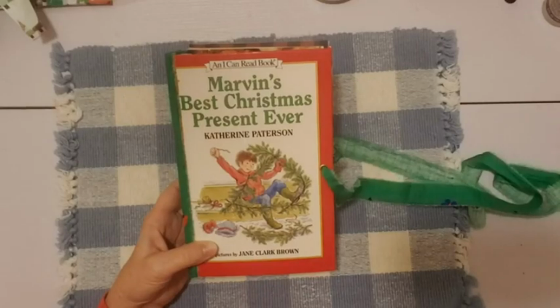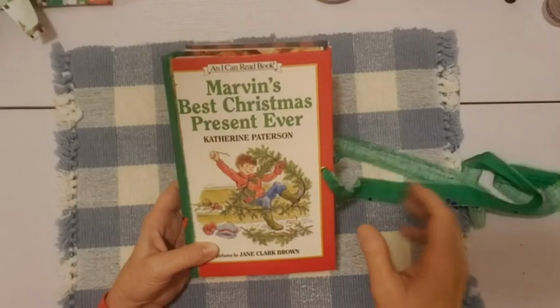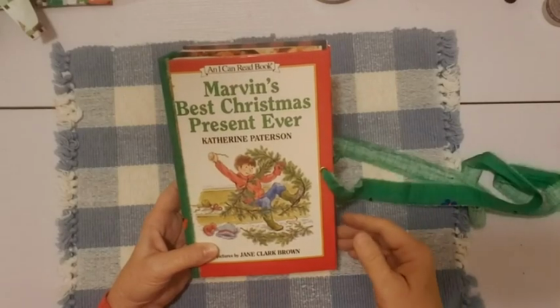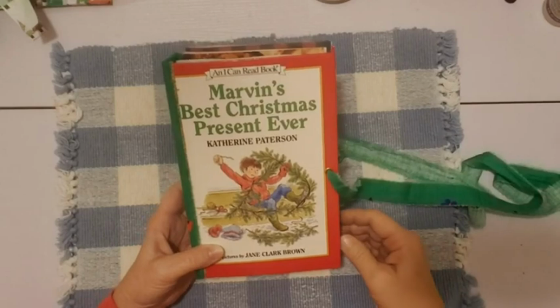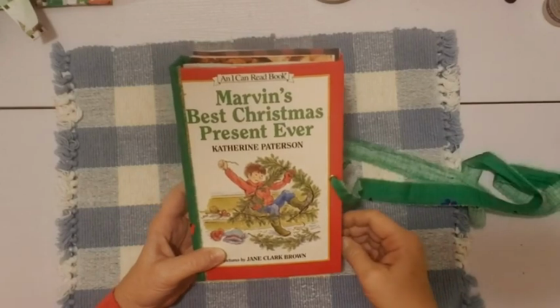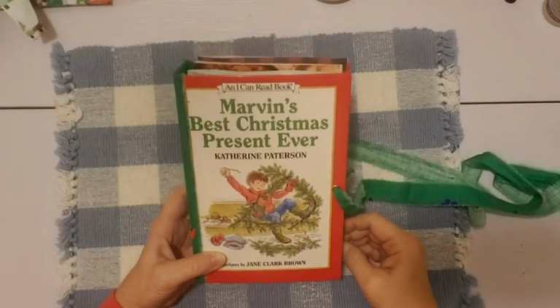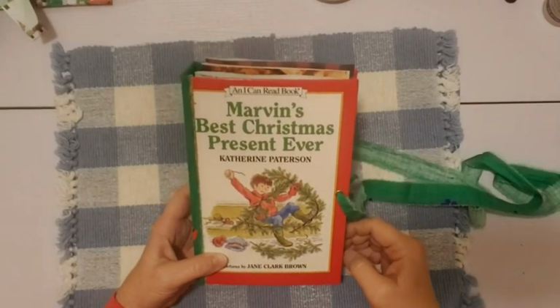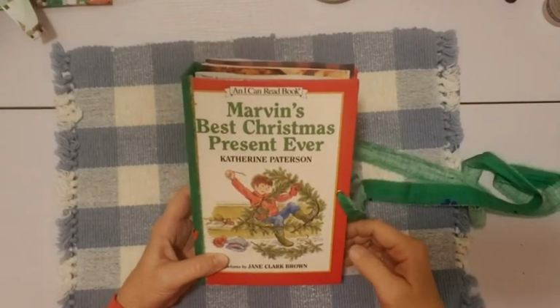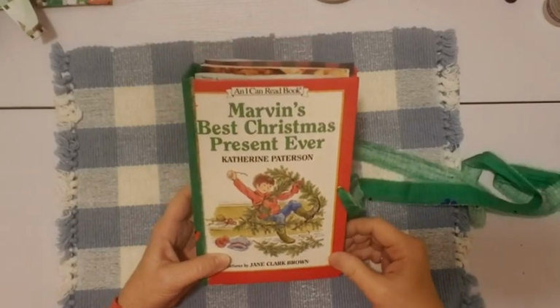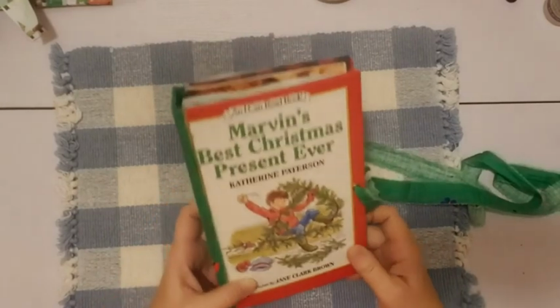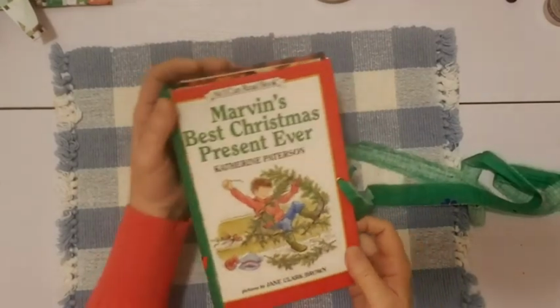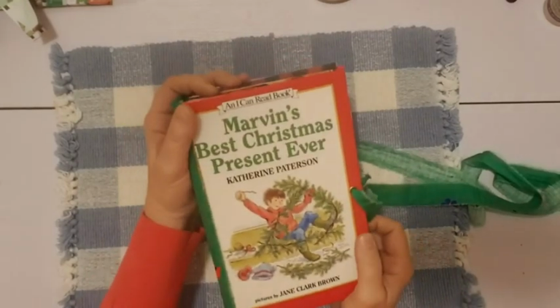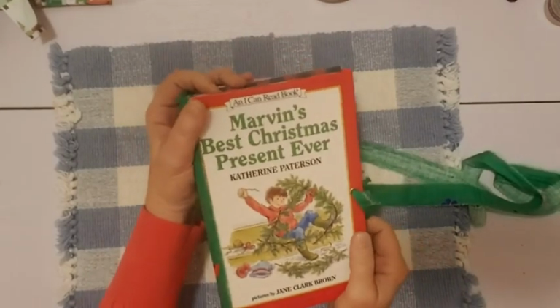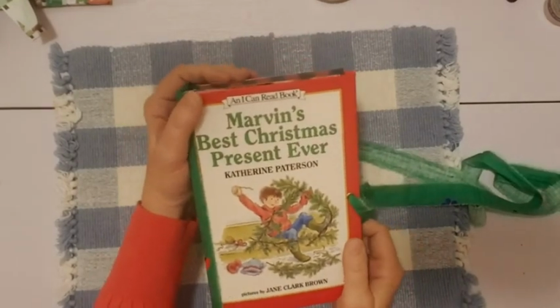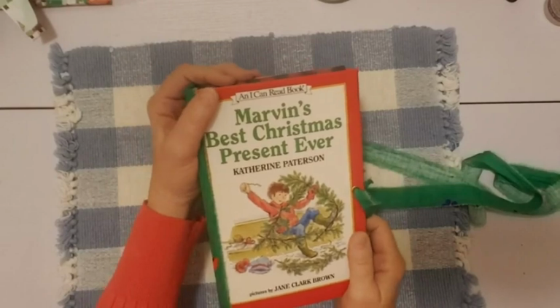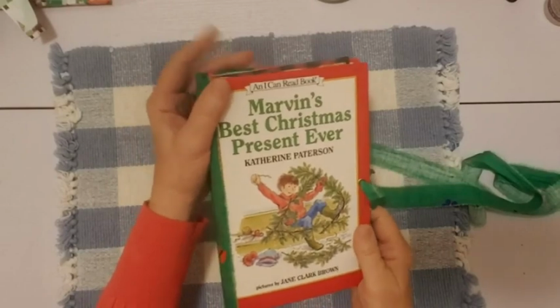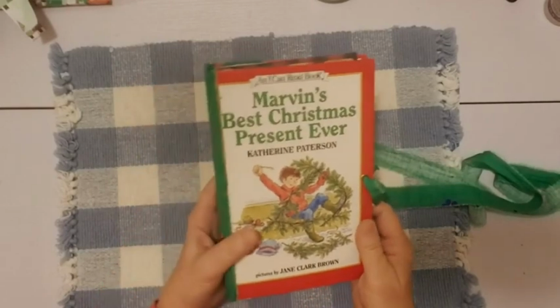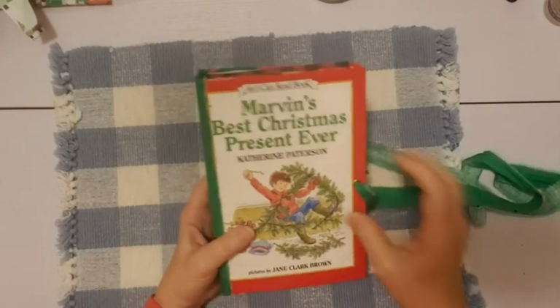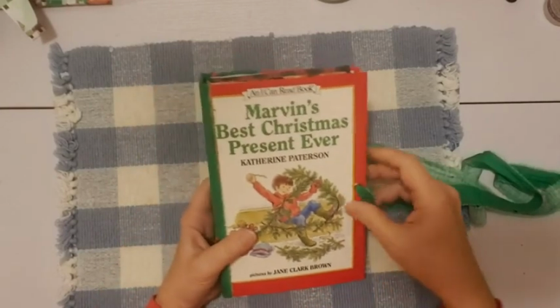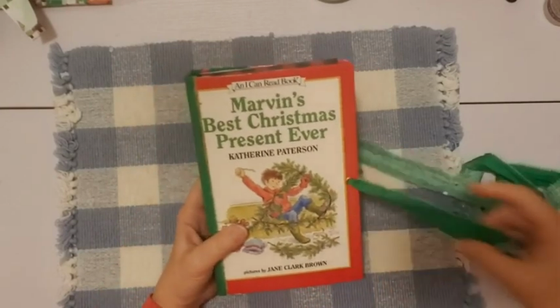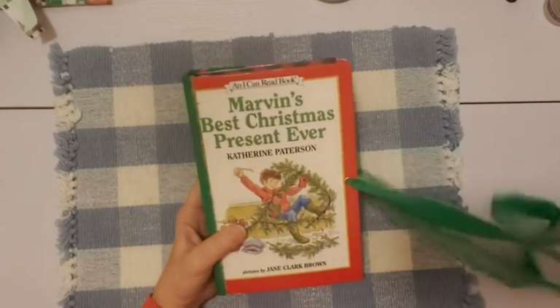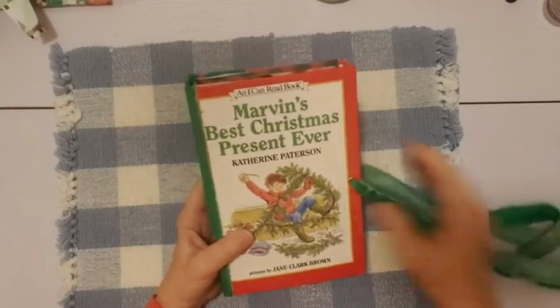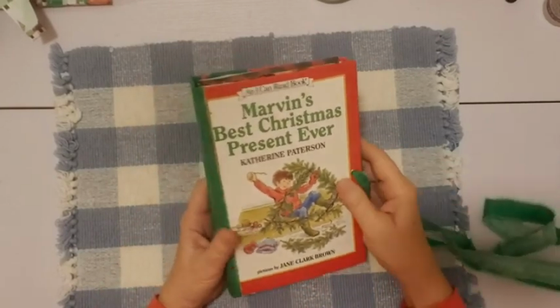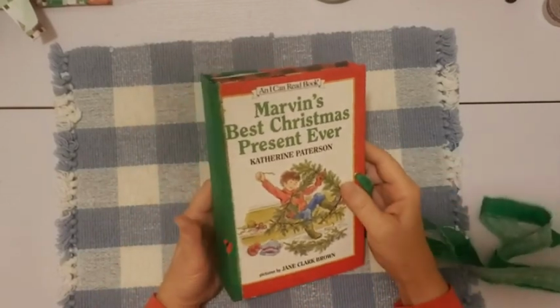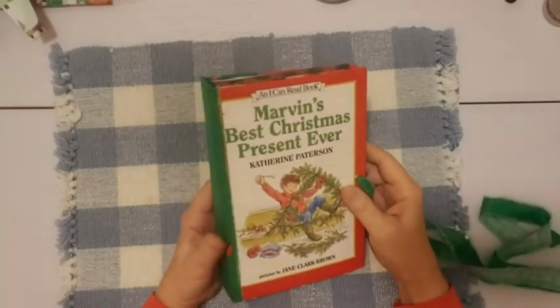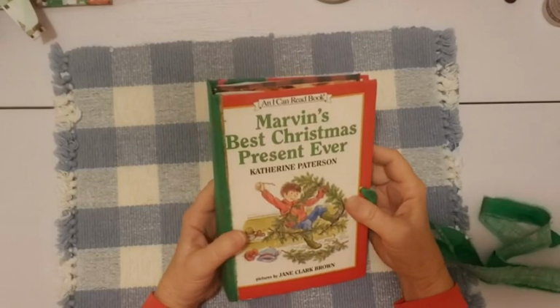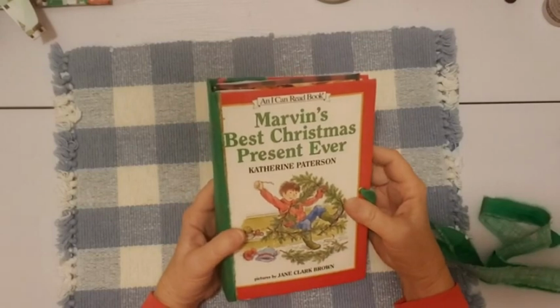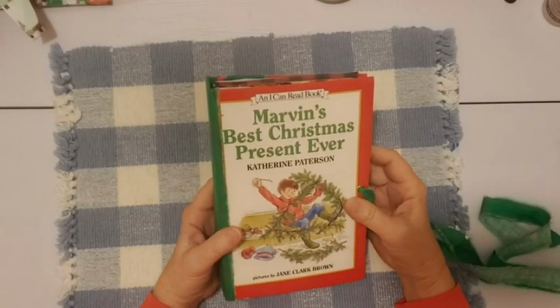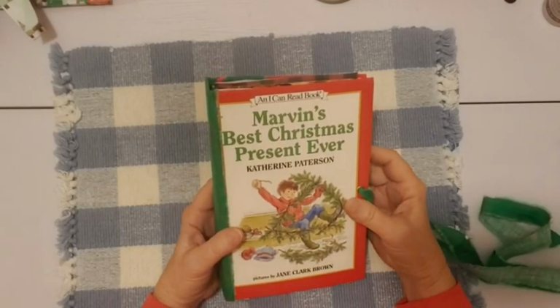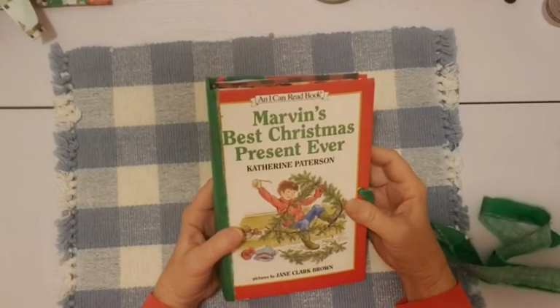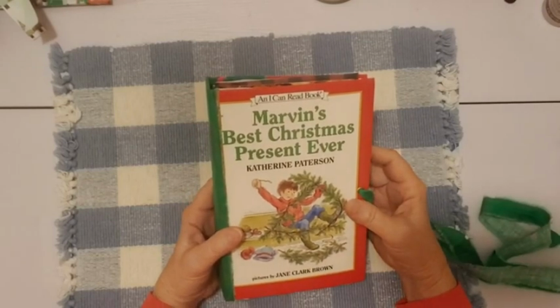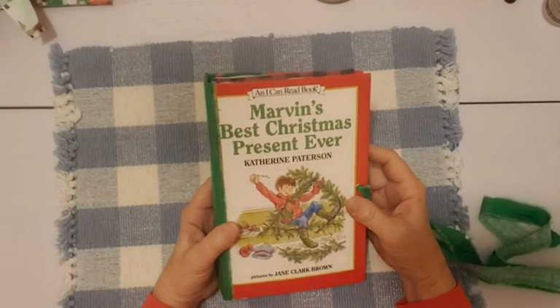Hello friends, this is Sherry from Turquoise Dreaming. Welcome to my channel. I'm here to share a little update on this journal I'm working on from my Etsy shop. It is this book, a cute little book — Marvin's Best Christmas Present Ever.